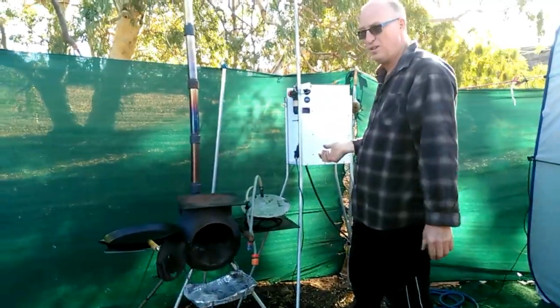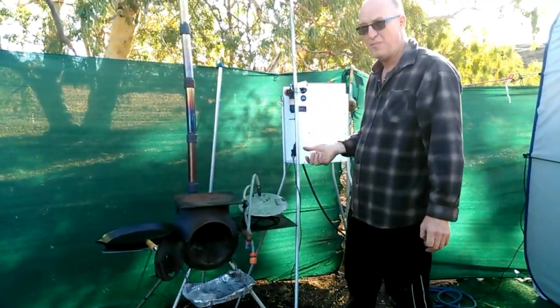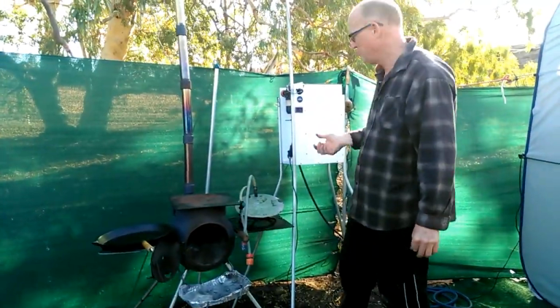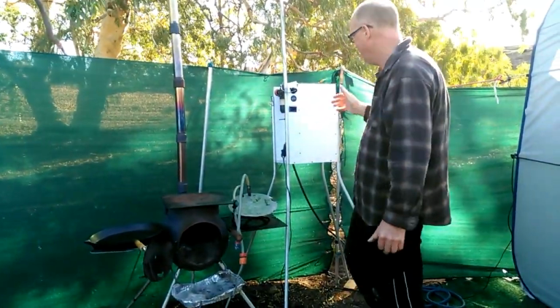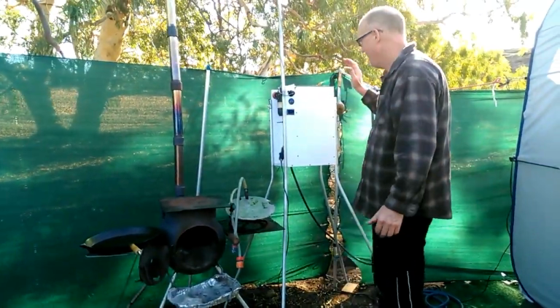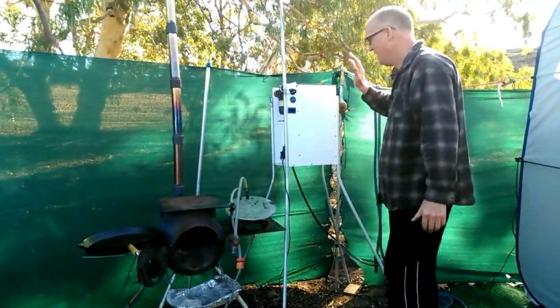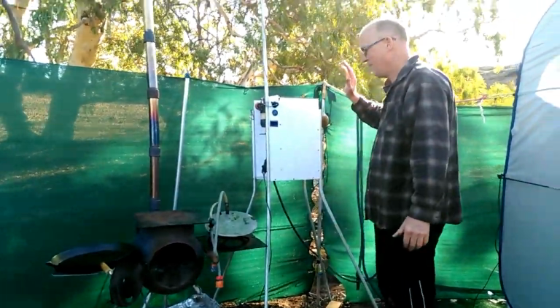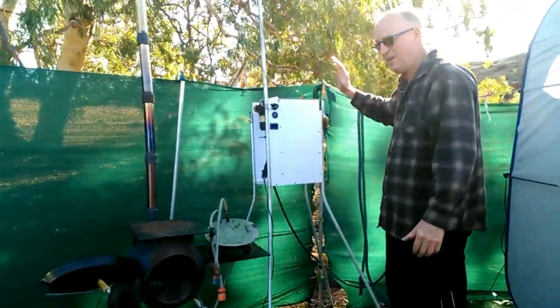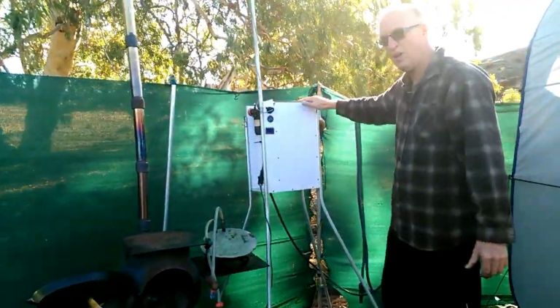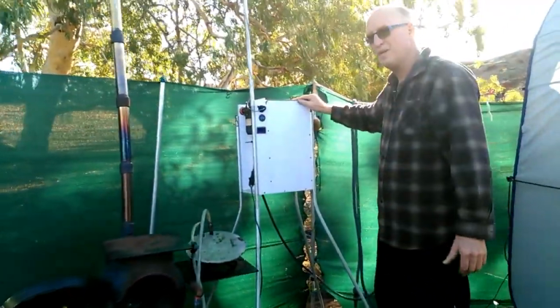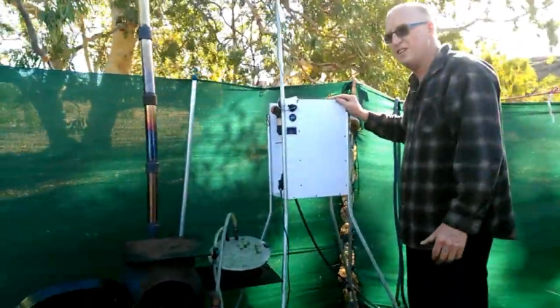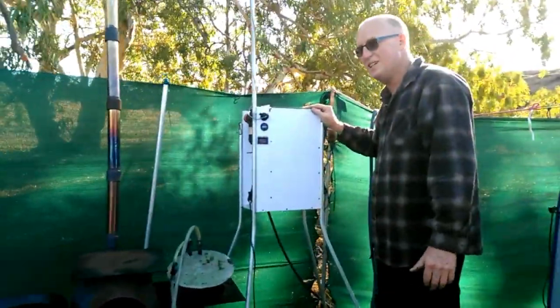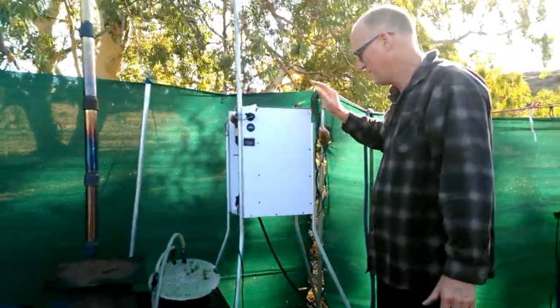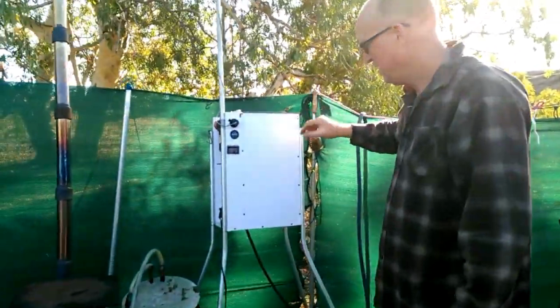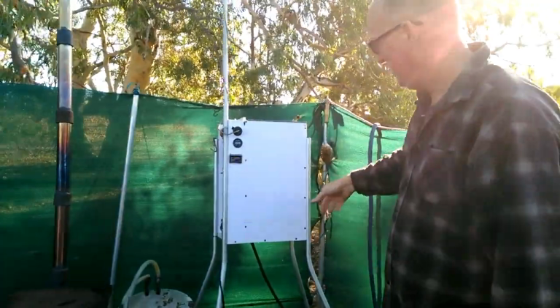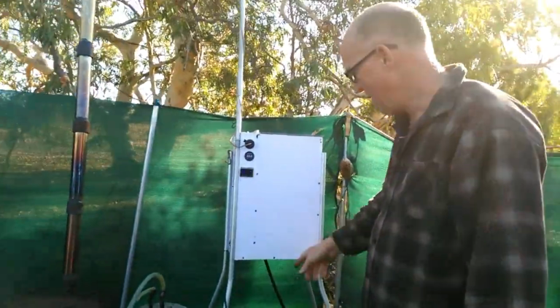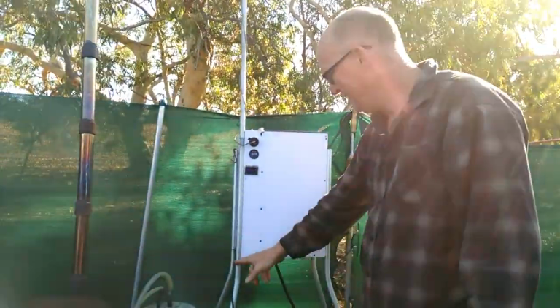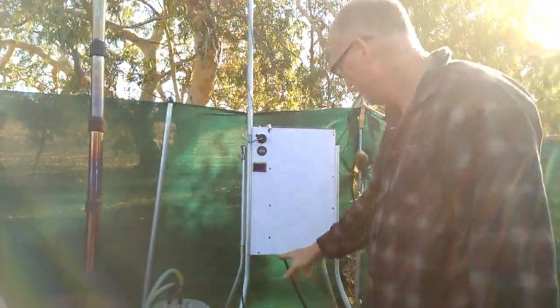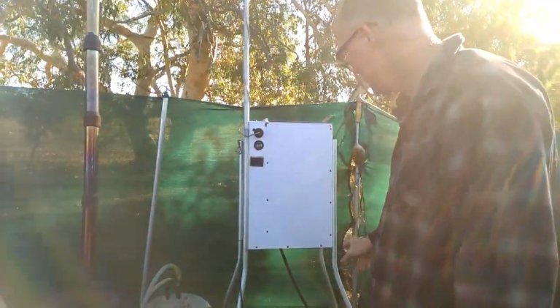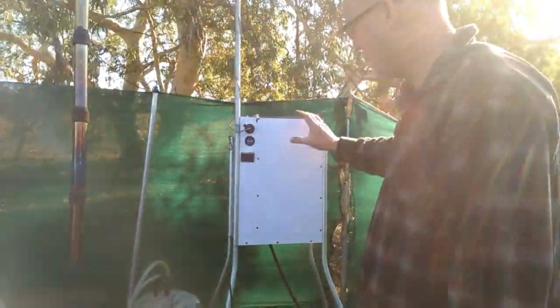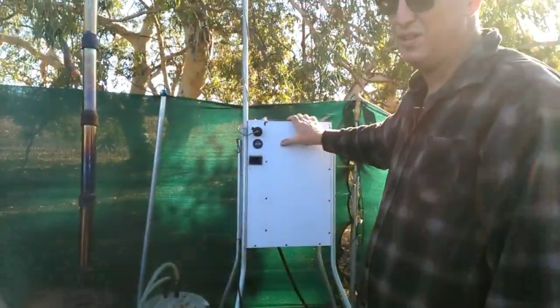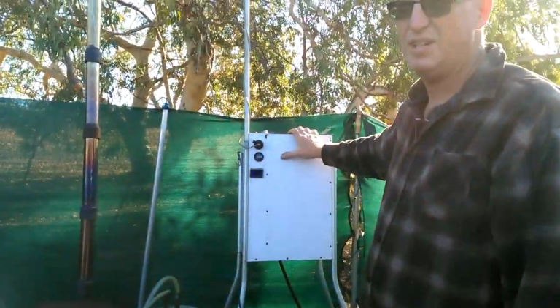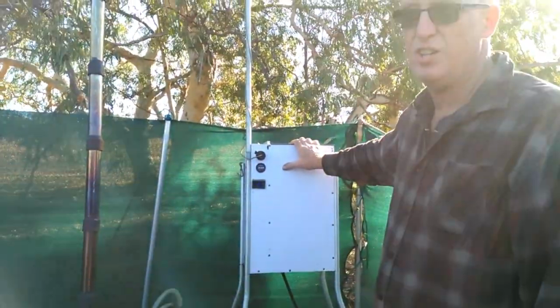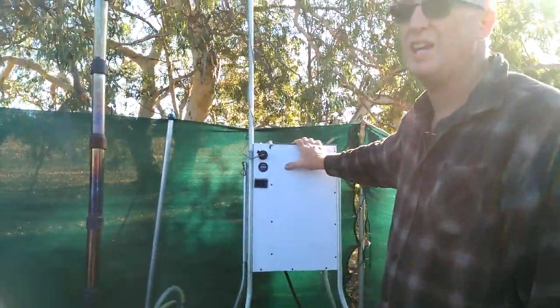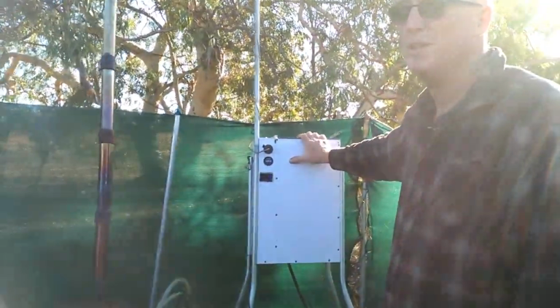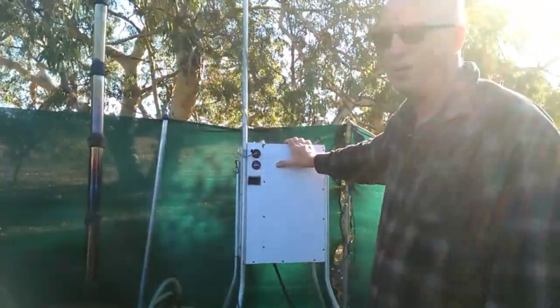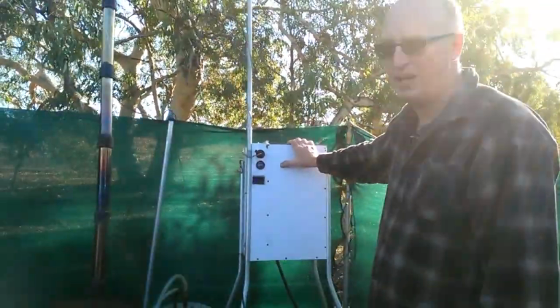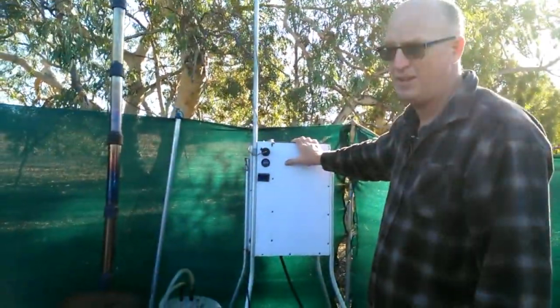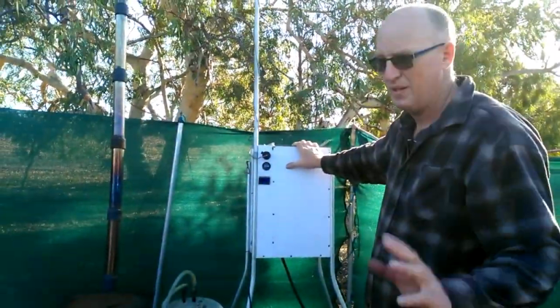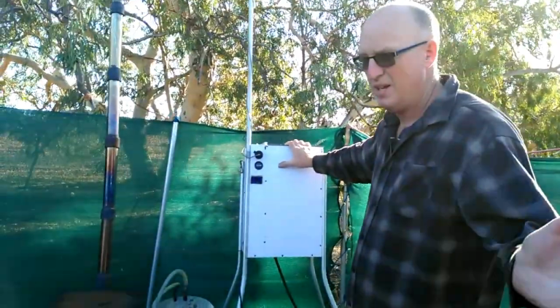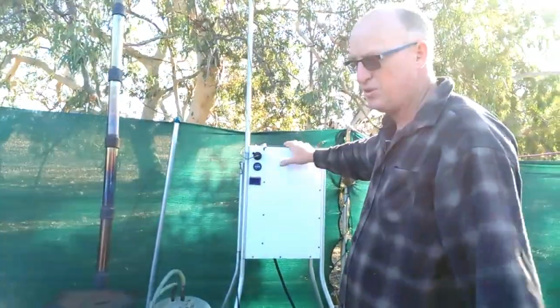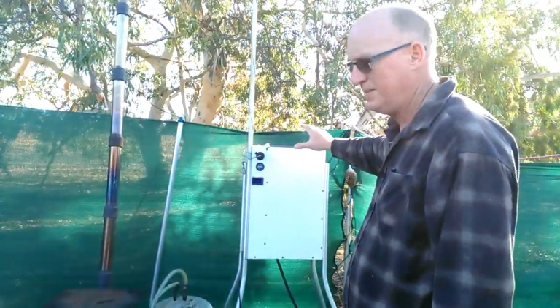So I've made this one. I think it holds about 15 litres. It's made so the legs come off to fit in the jerry can holder on the back of the camper trailer.